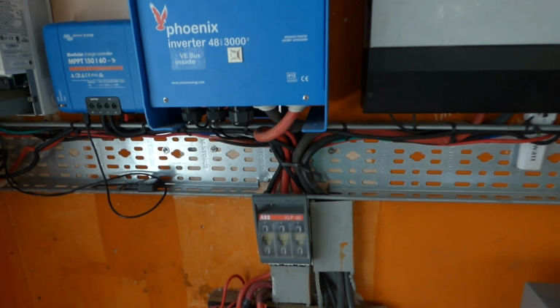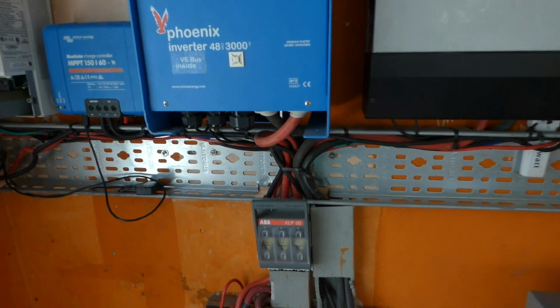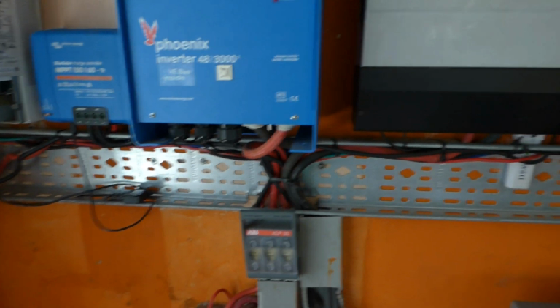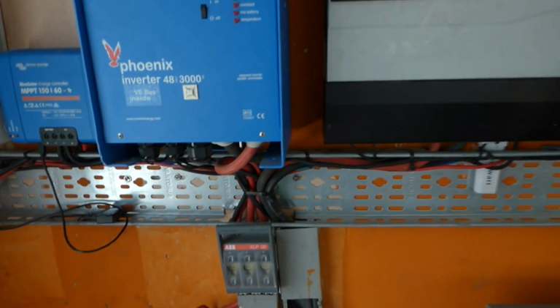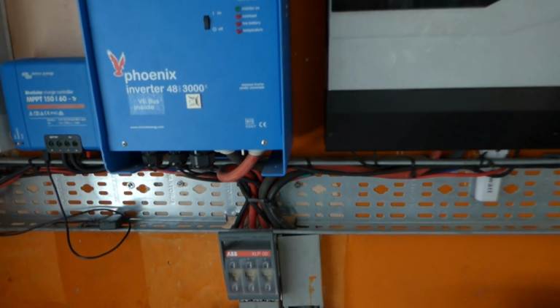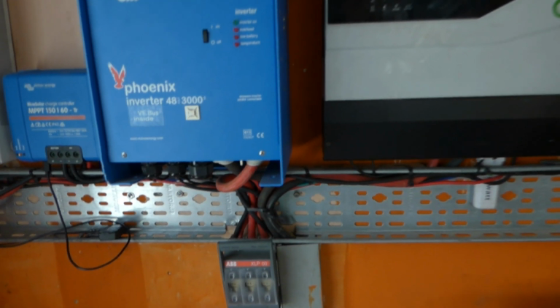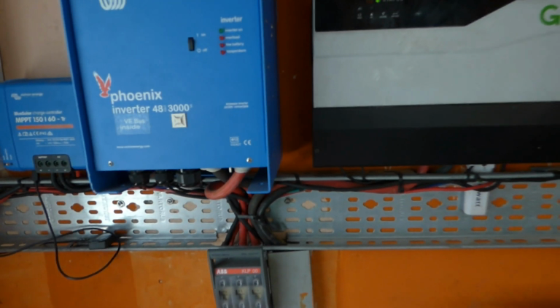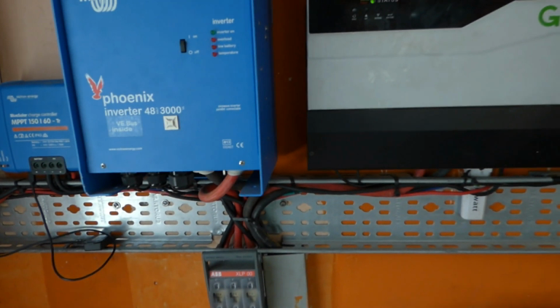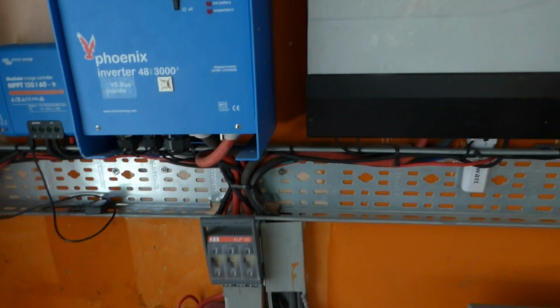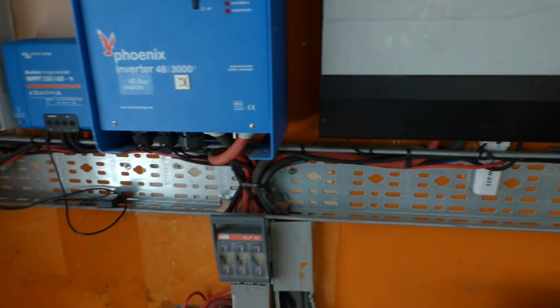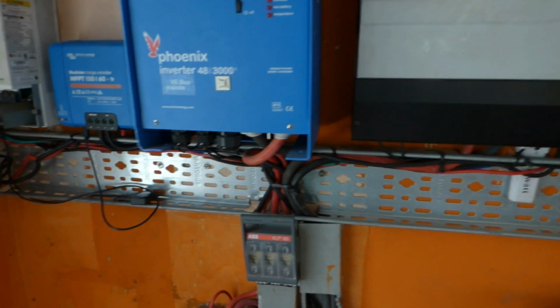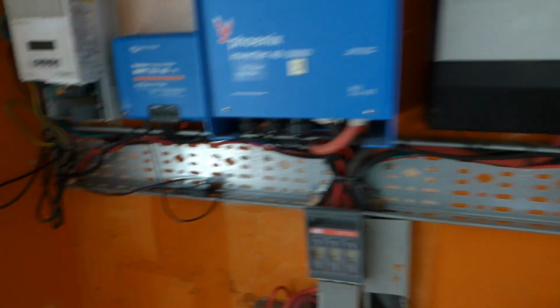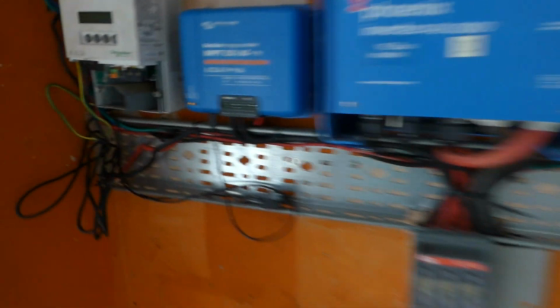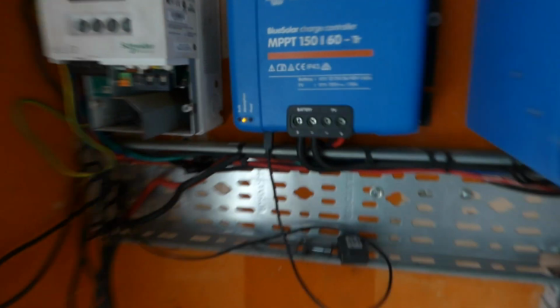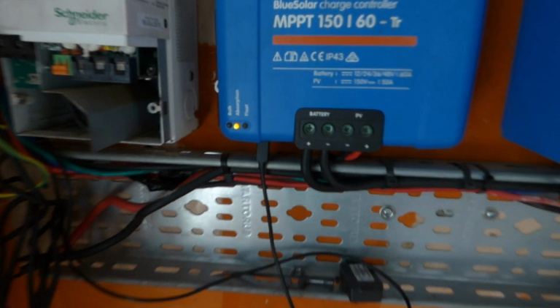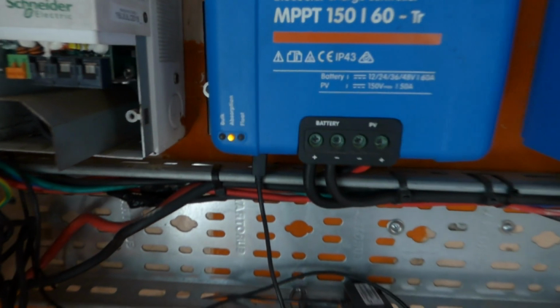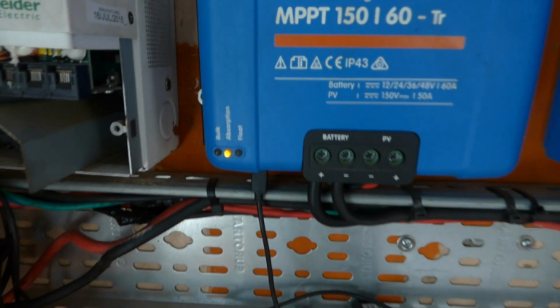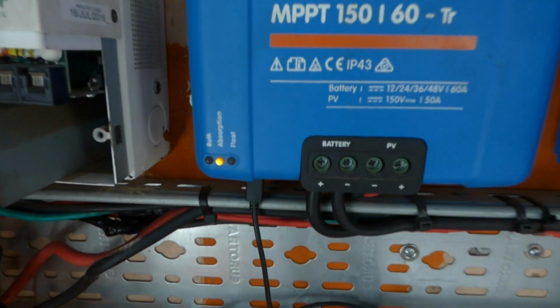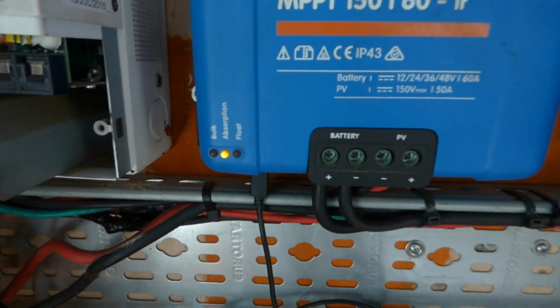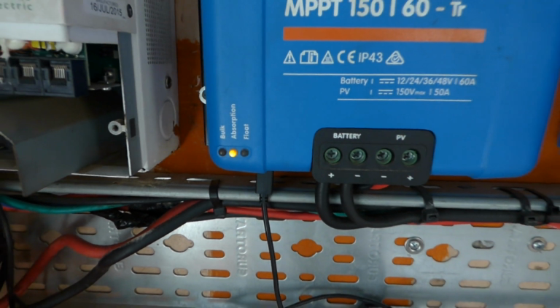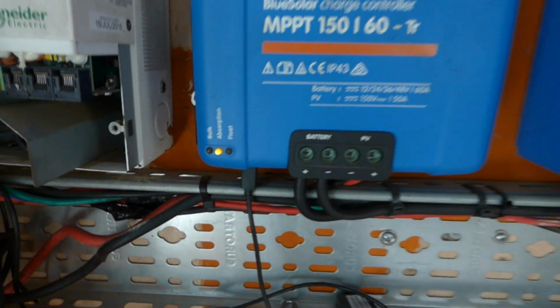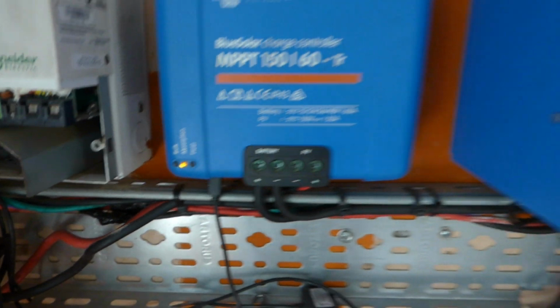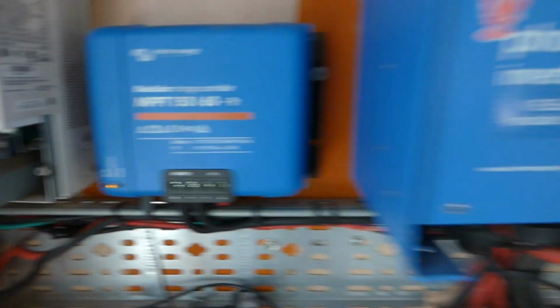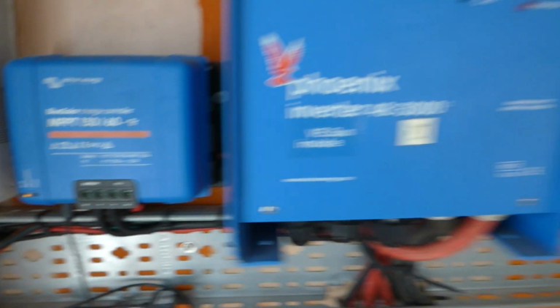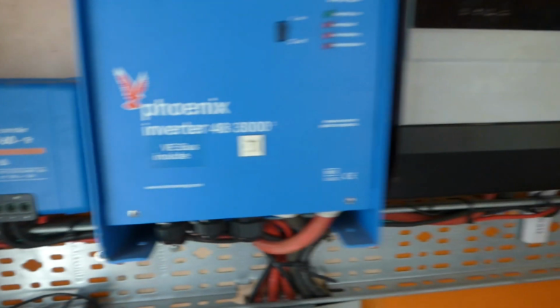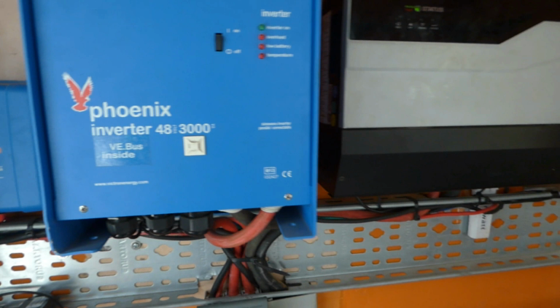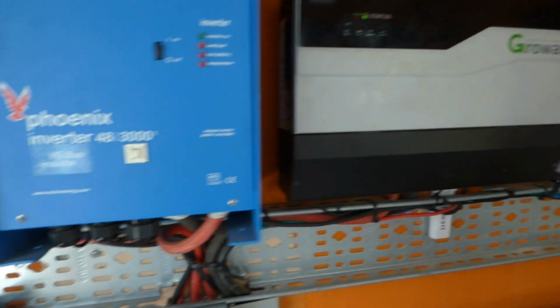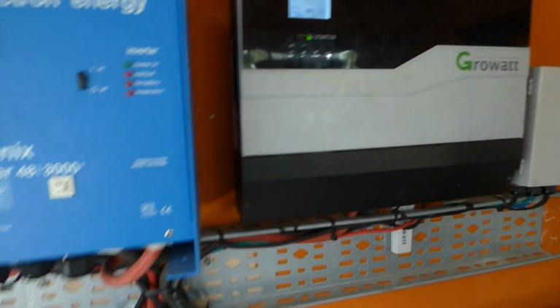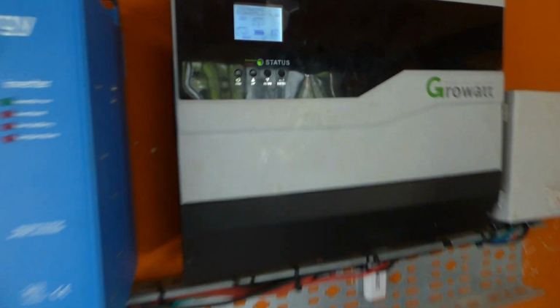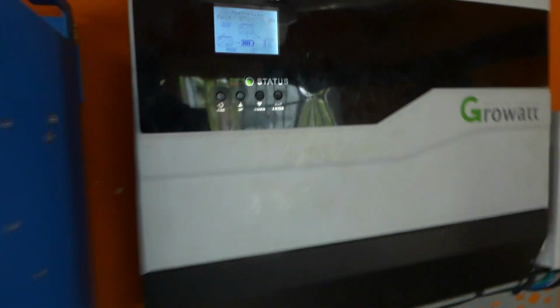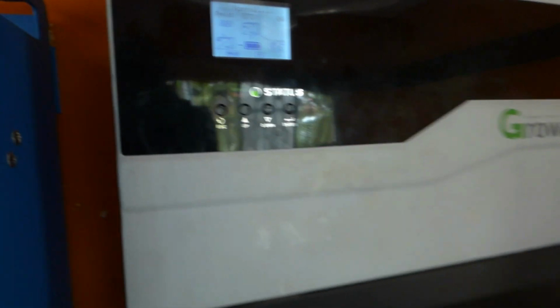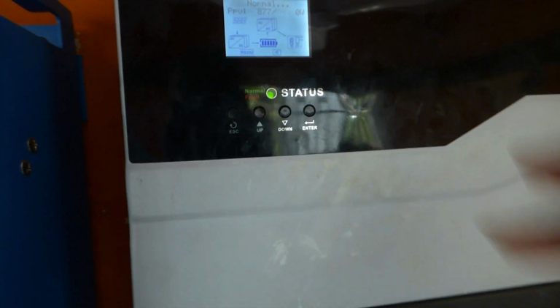Hello YouTube, Dr. Solar here. My batteries have gone into absorption as you can see, and to force them back into bulk I've put two ACs on.